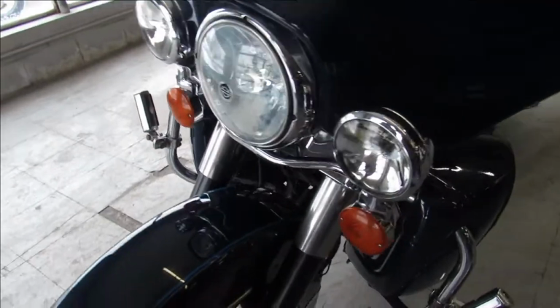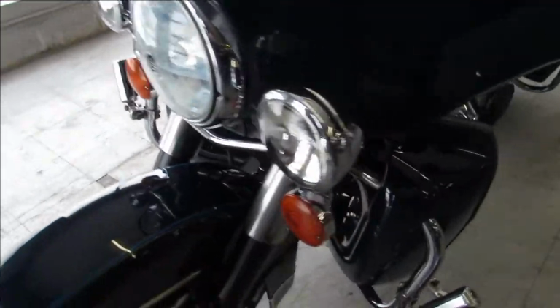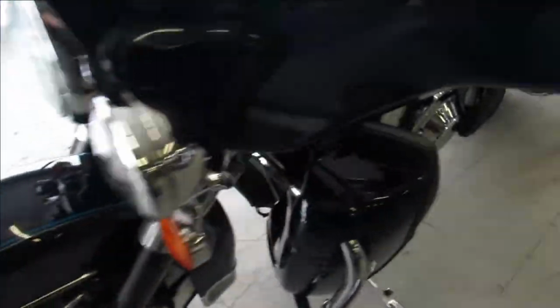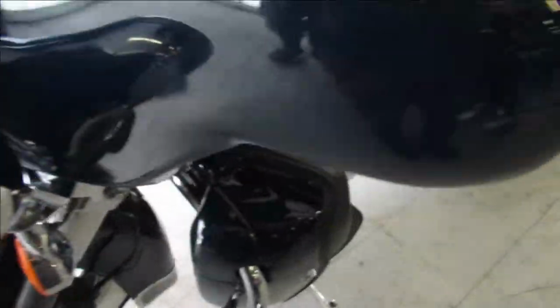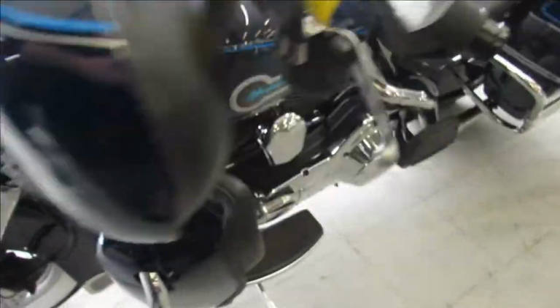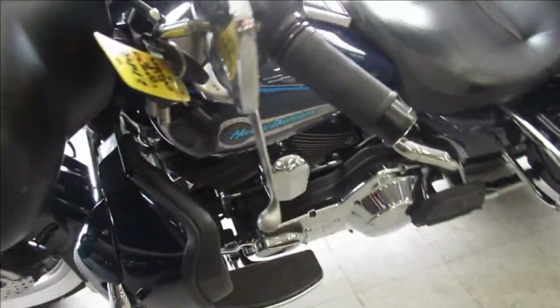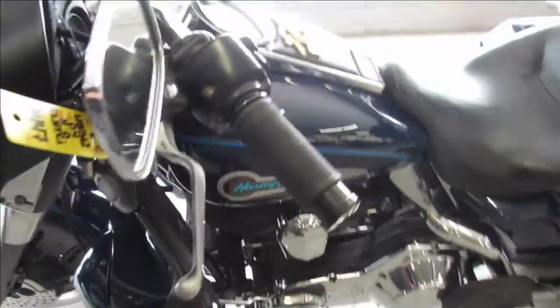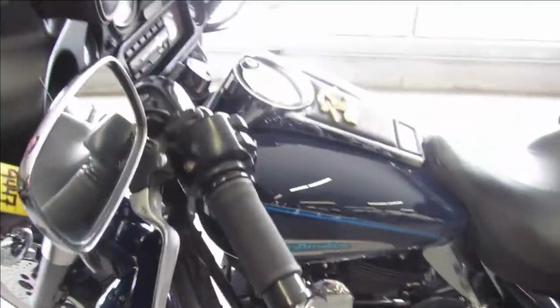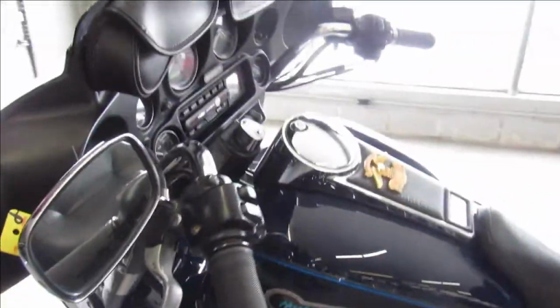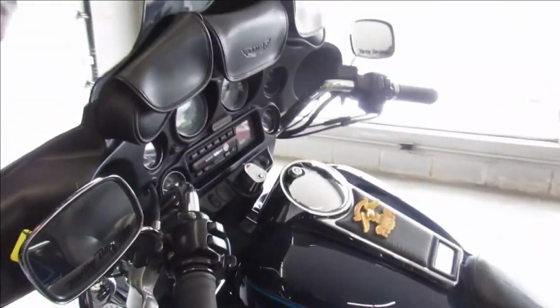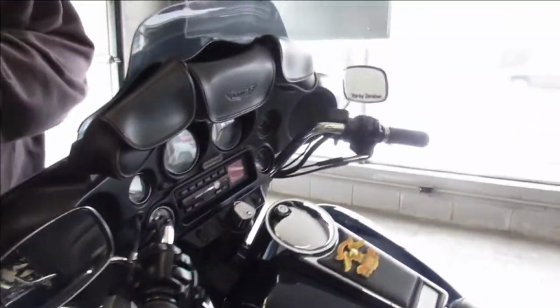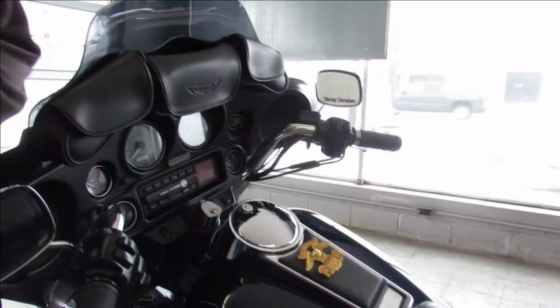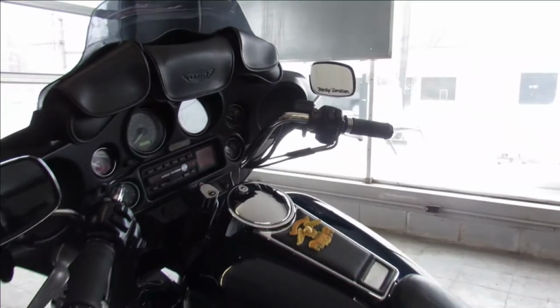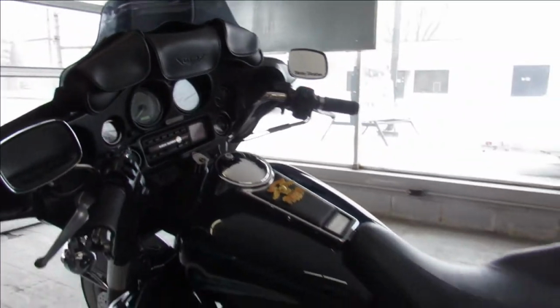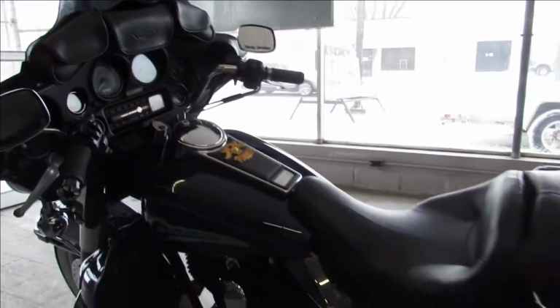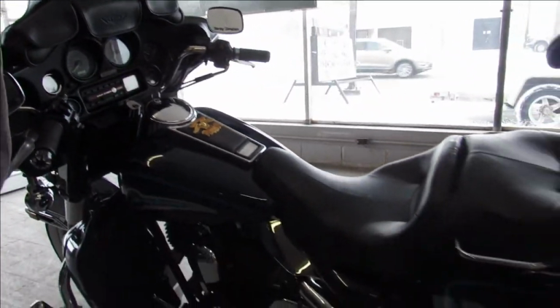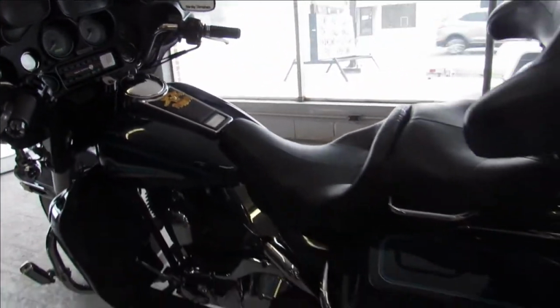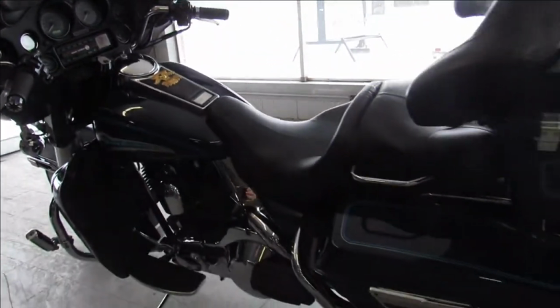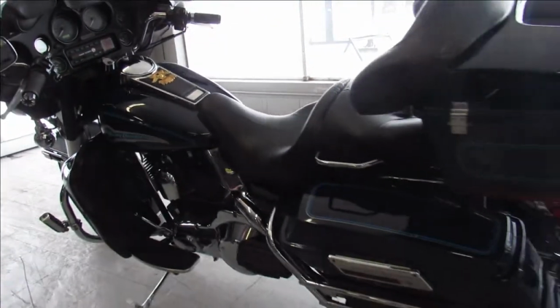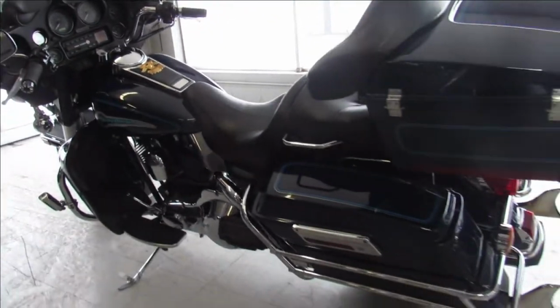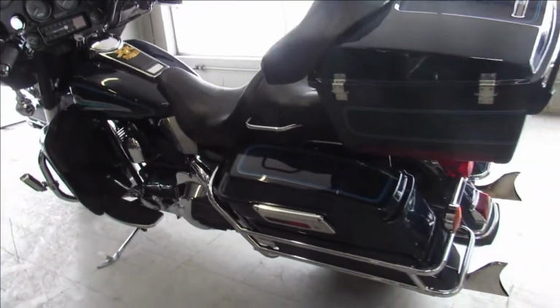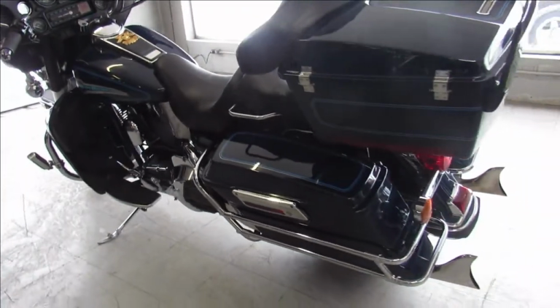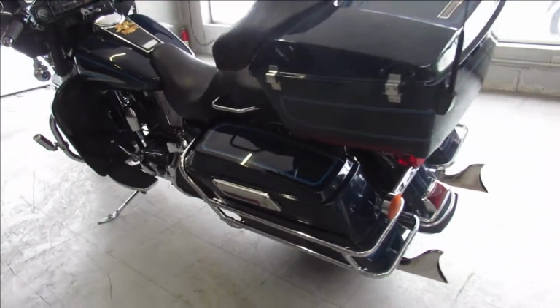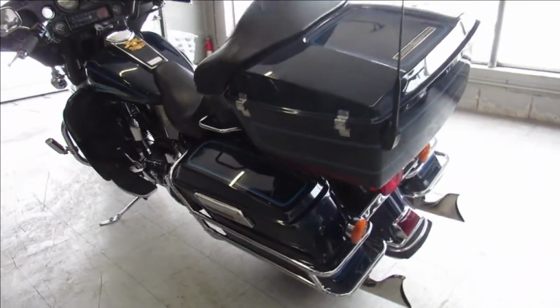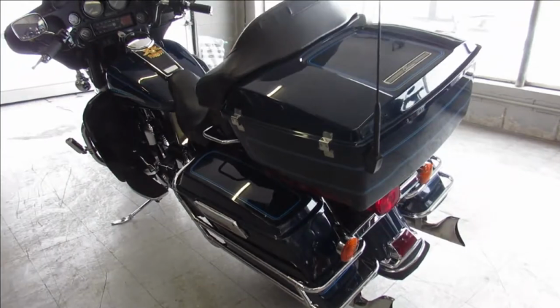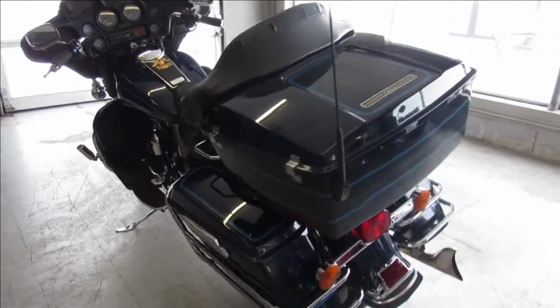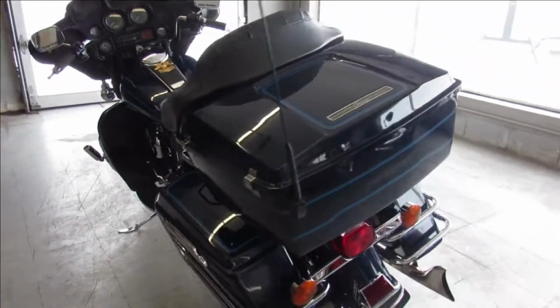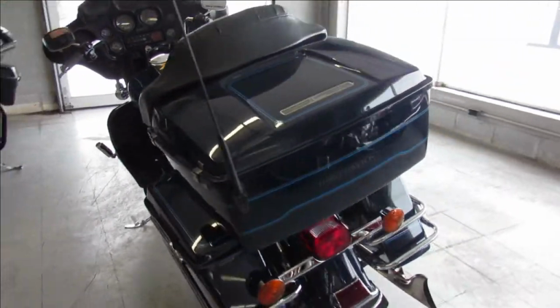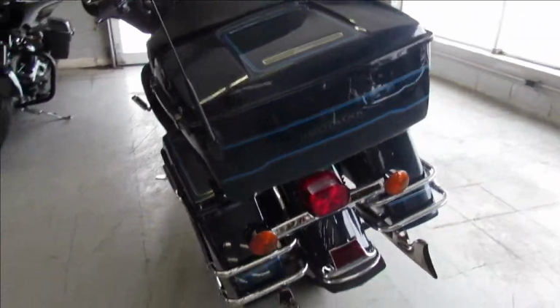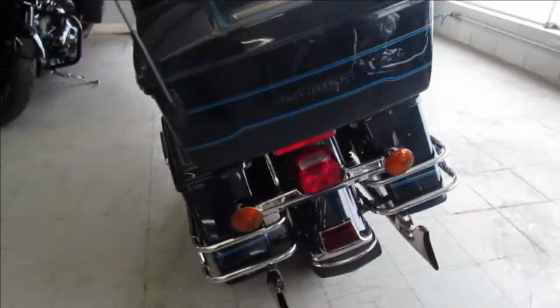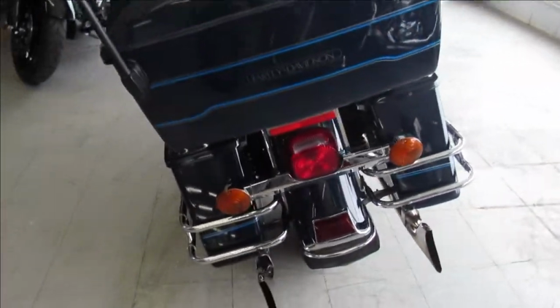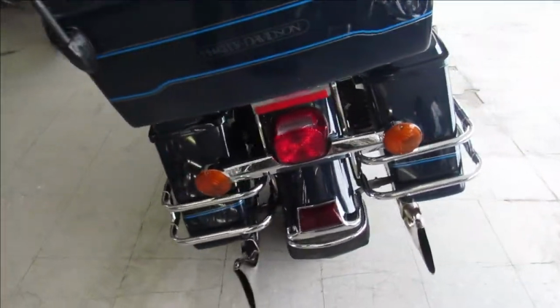It's obvious this bike has always been taken care of, the pride of ownership shines right through on this one. It's got the wide white wall tires, whale tail exhaust, tons of chrome, runs strong and ready to go, and you can own it for only $54.99.